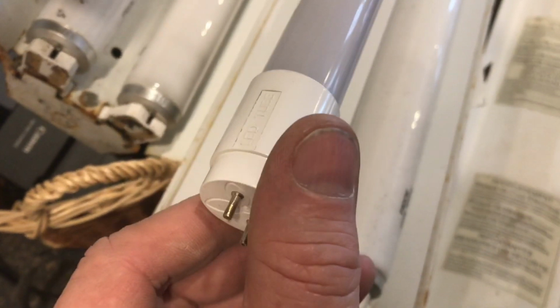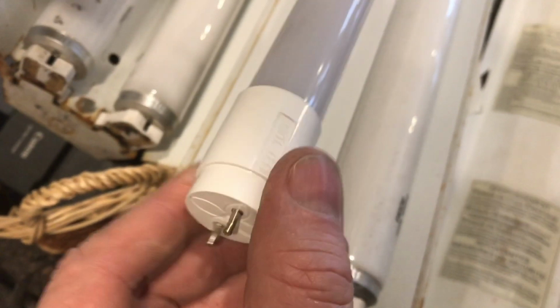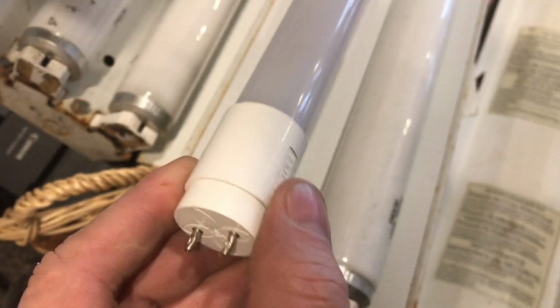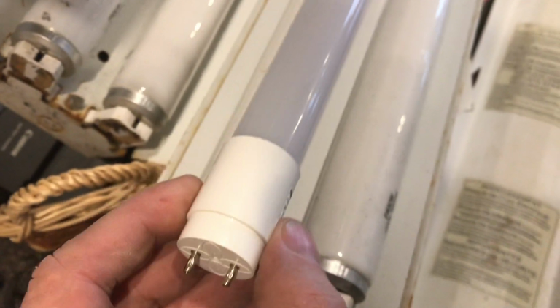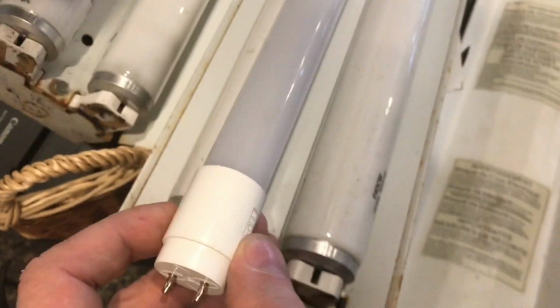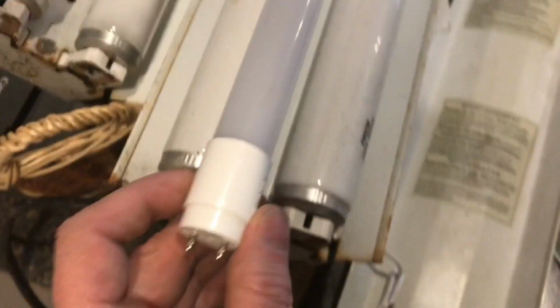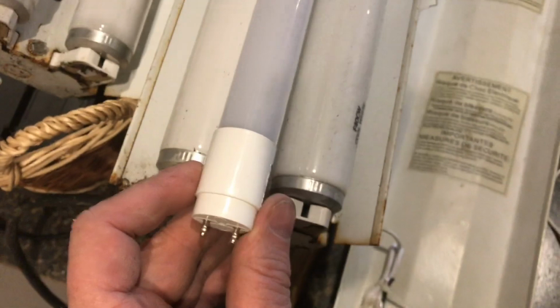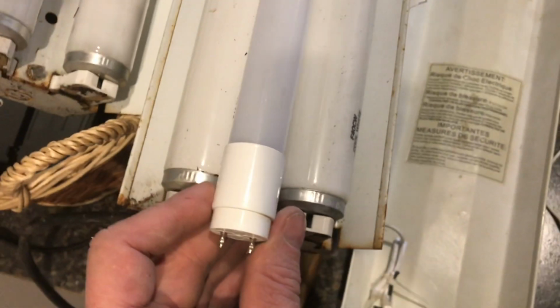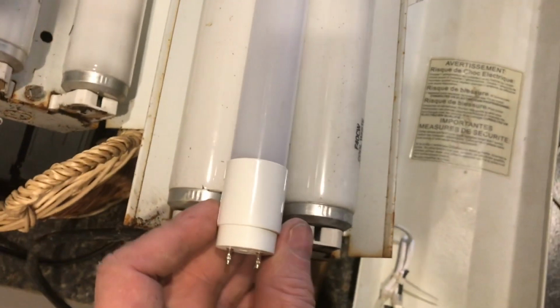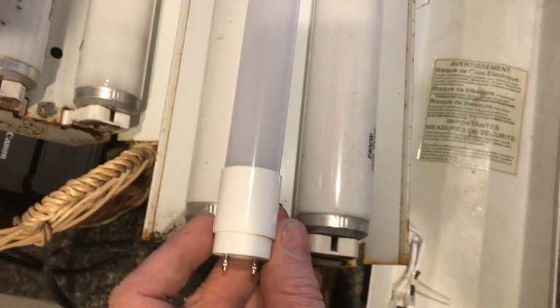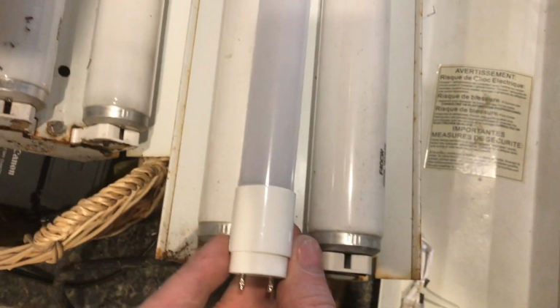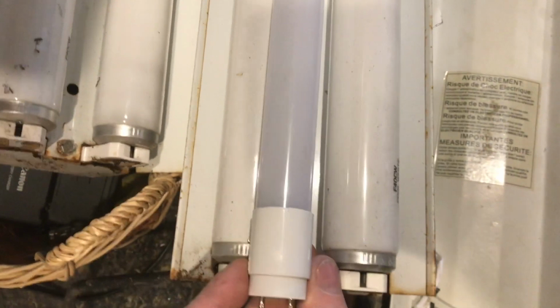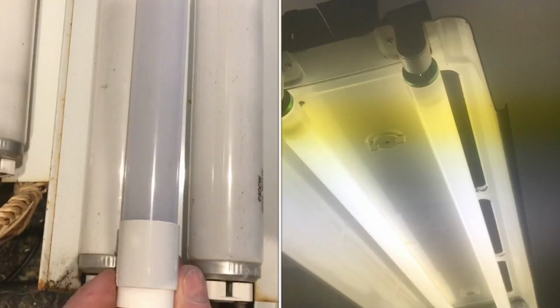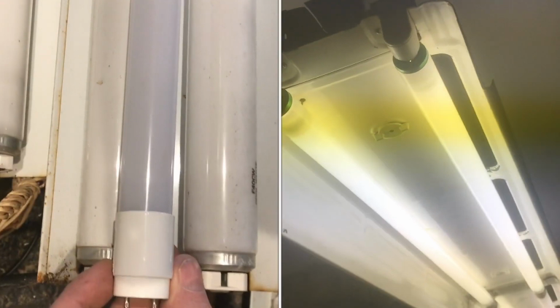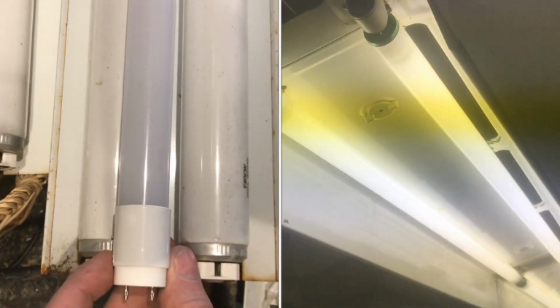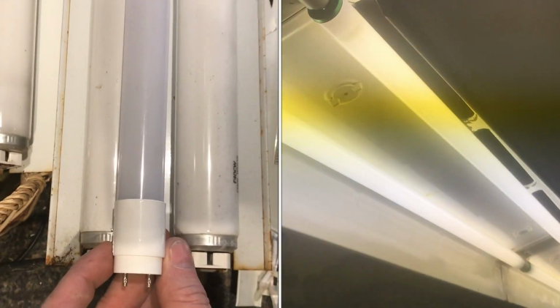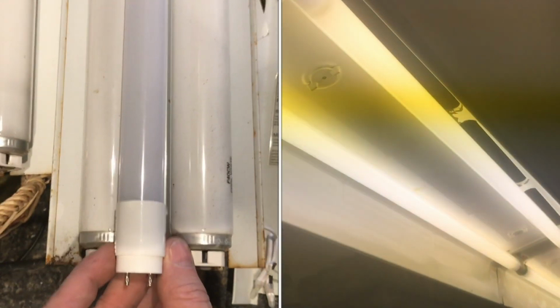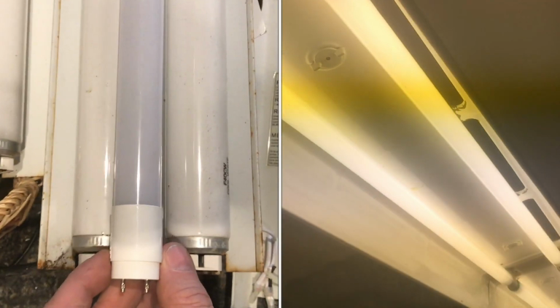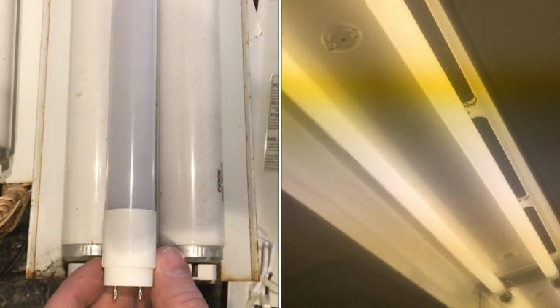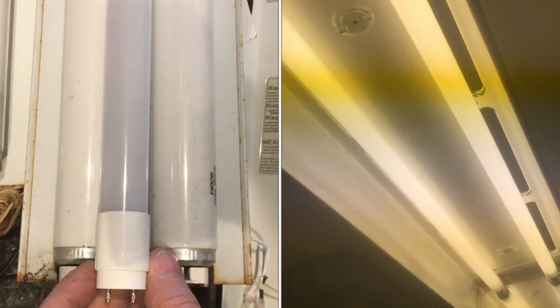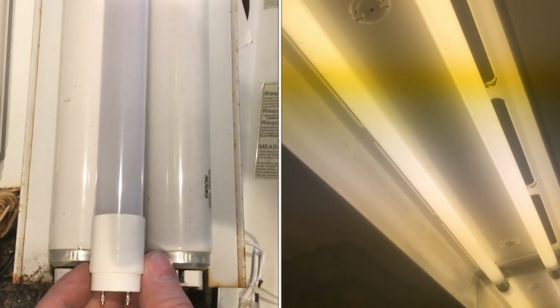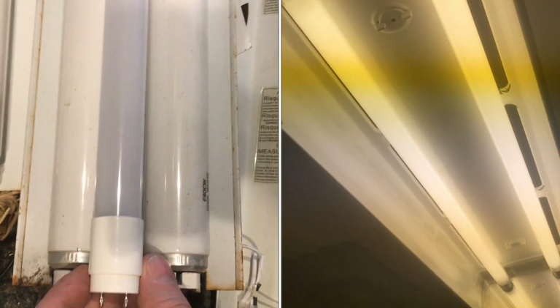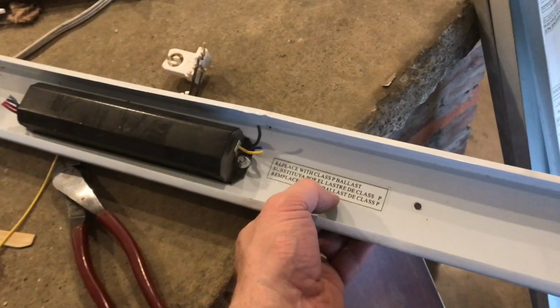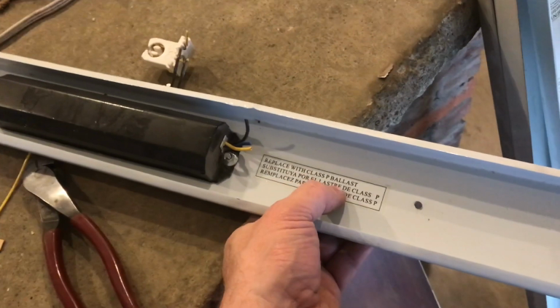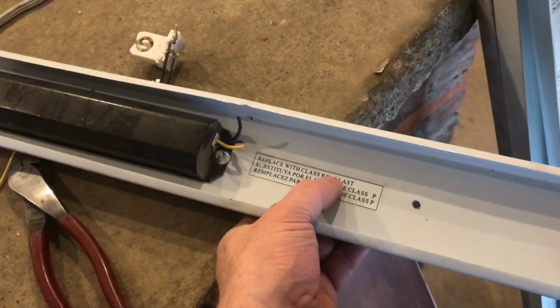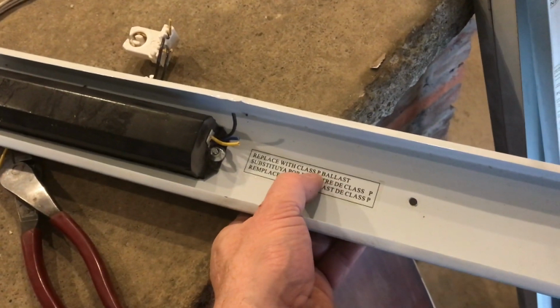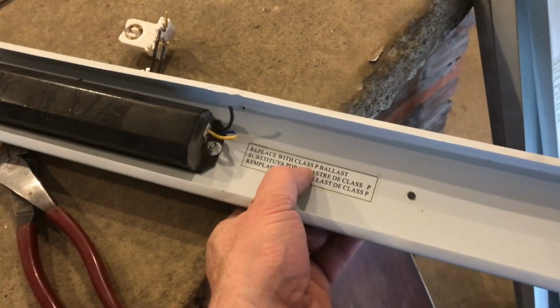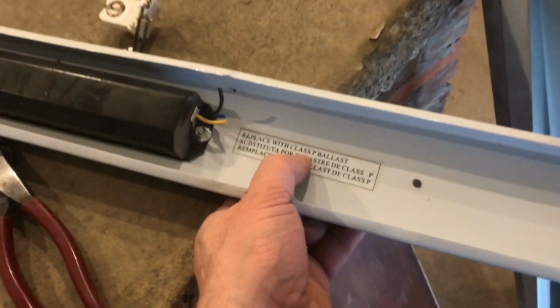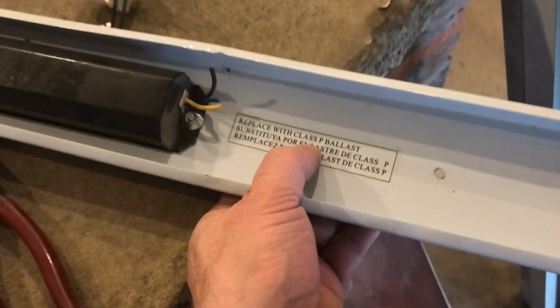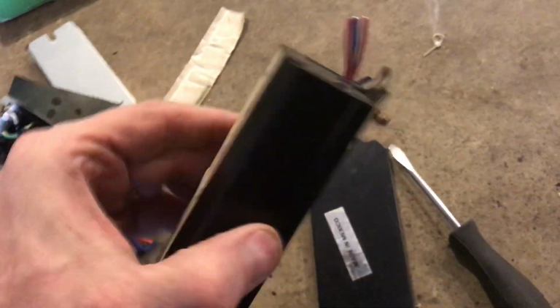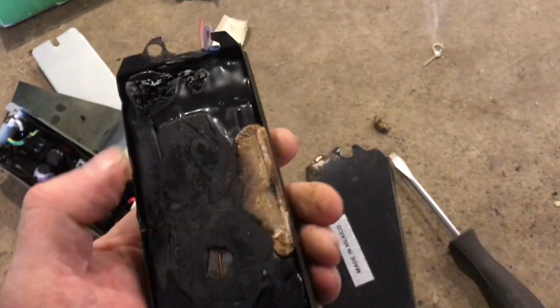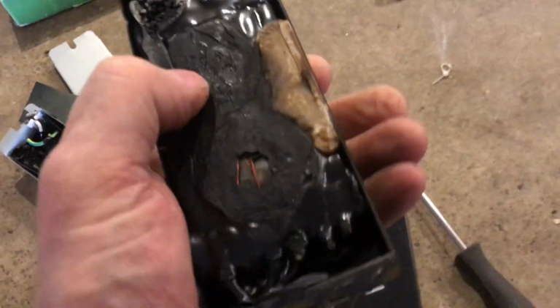If you compare them side by side, the T5 is smaller. Here's a T8, and the T12 is the older version of the T8. You can take a T8 and put it into a T12 fixture. The T12 is the oldest and the least efficient.